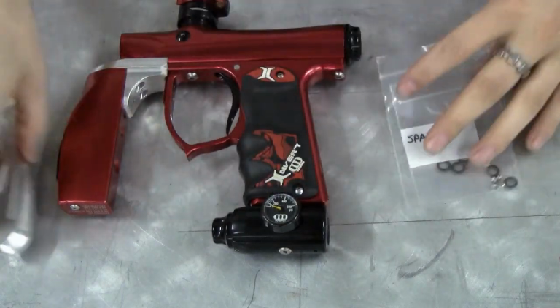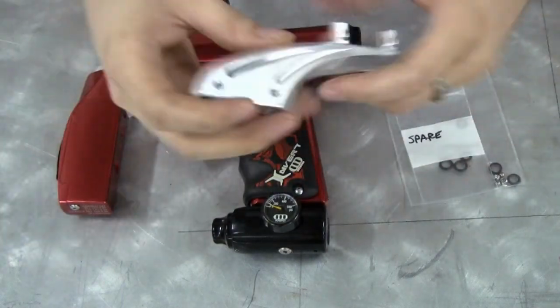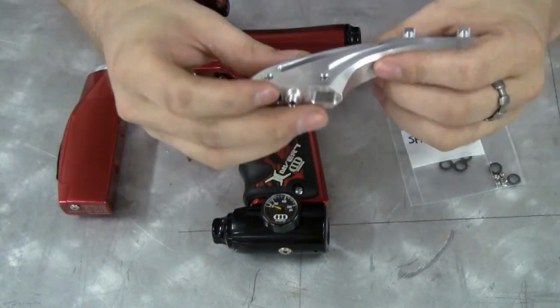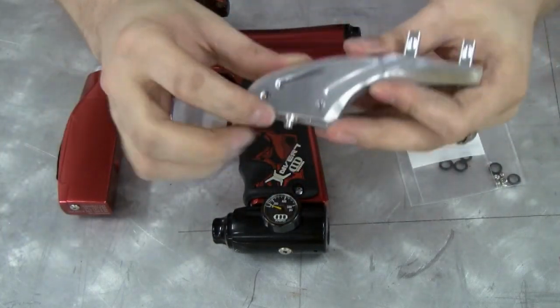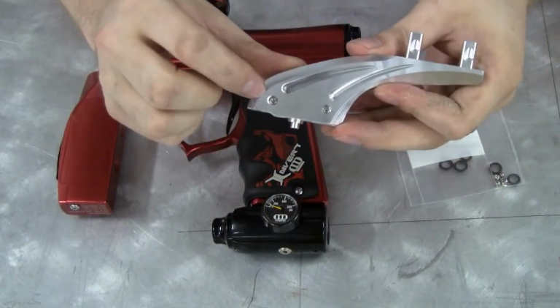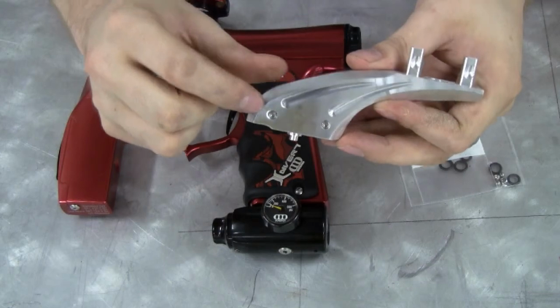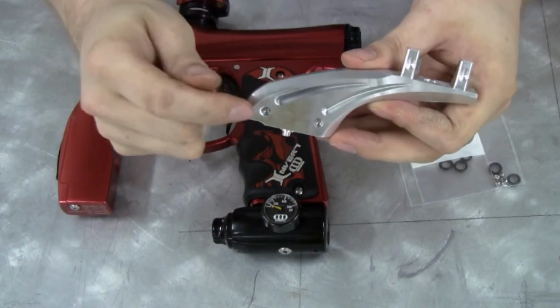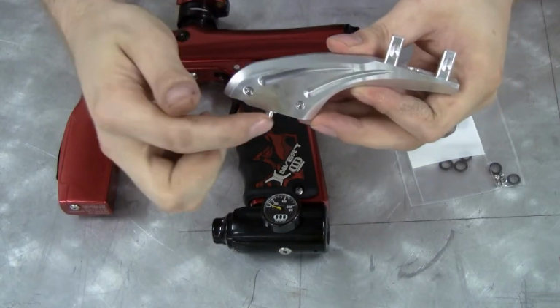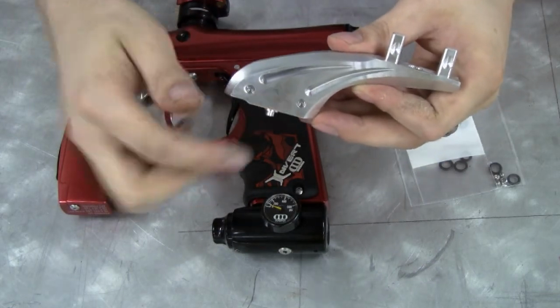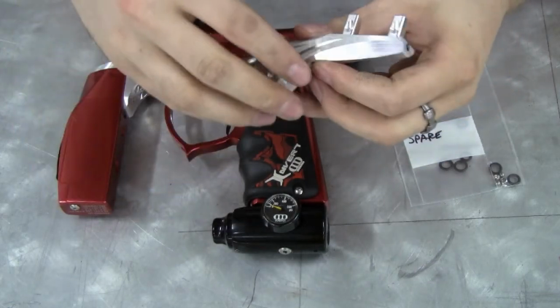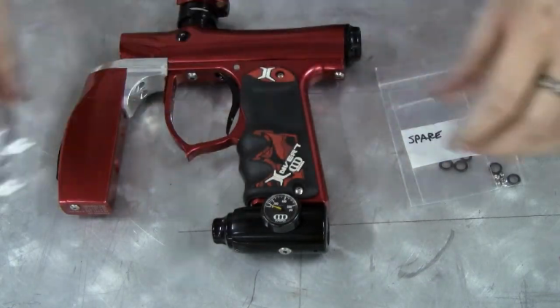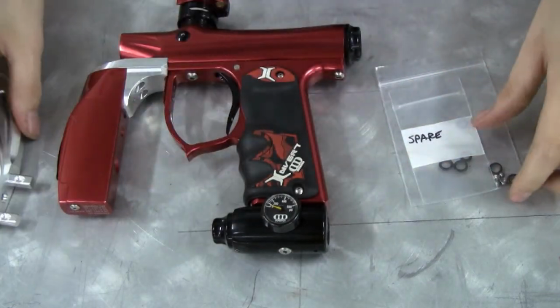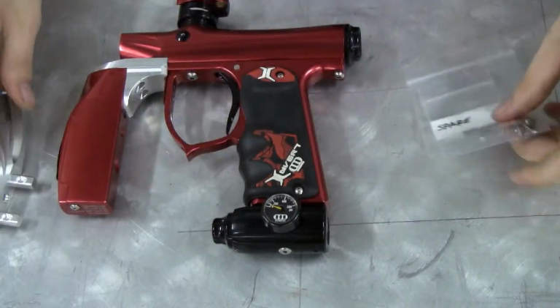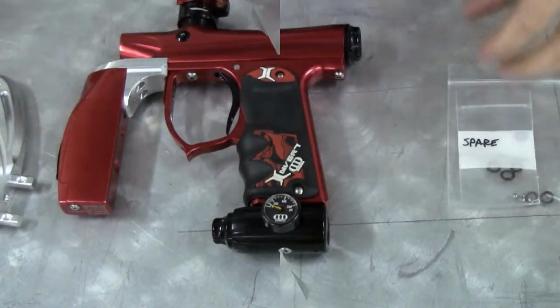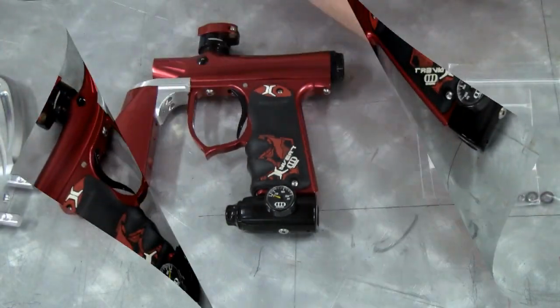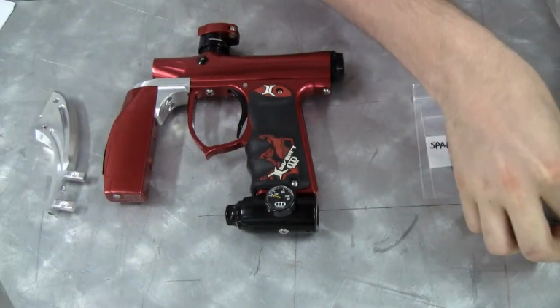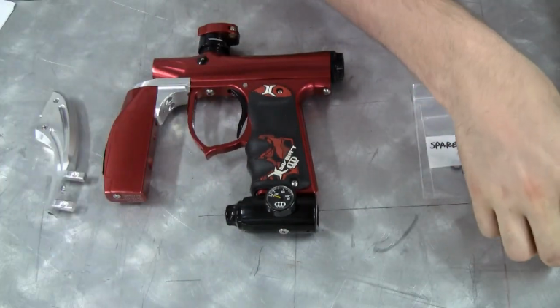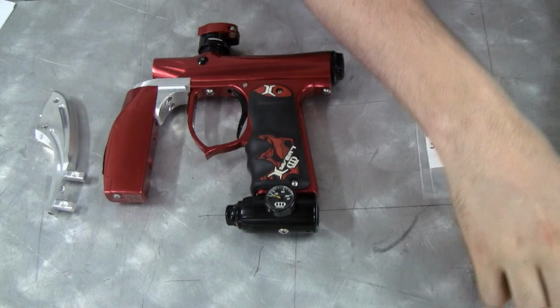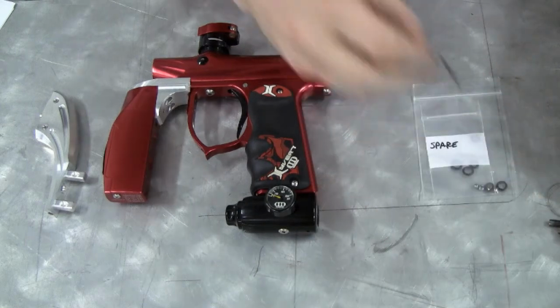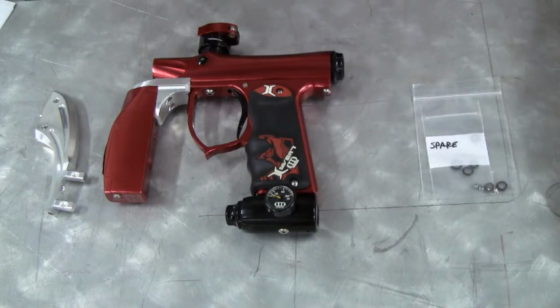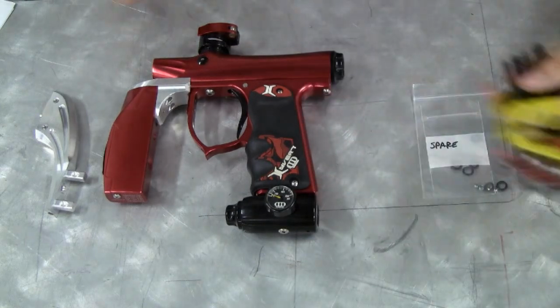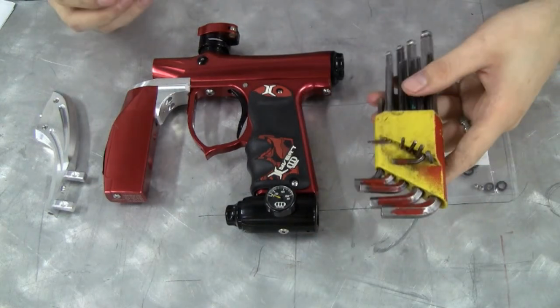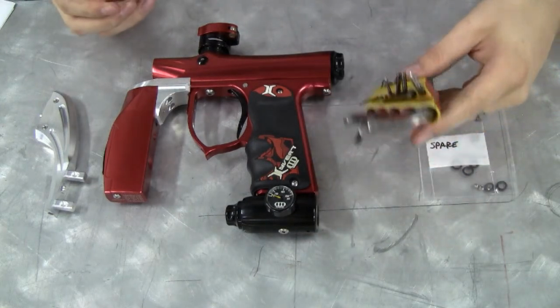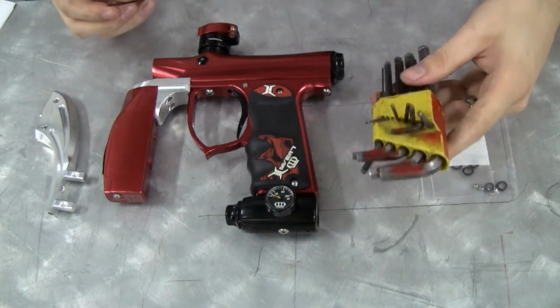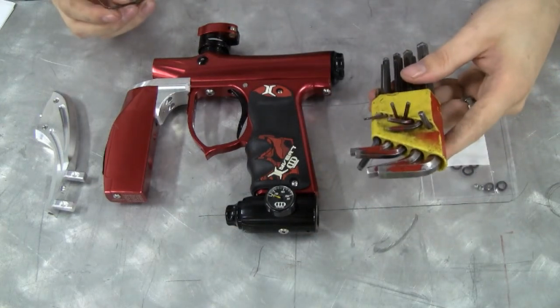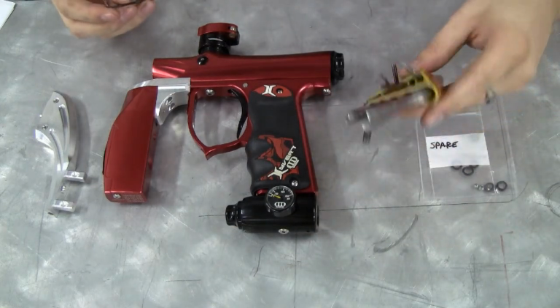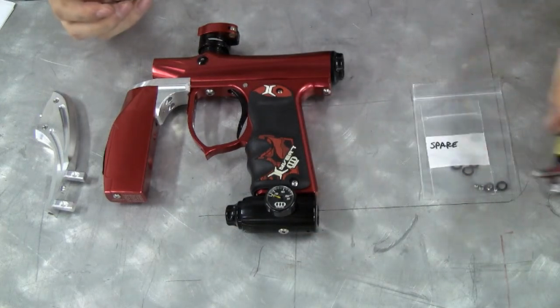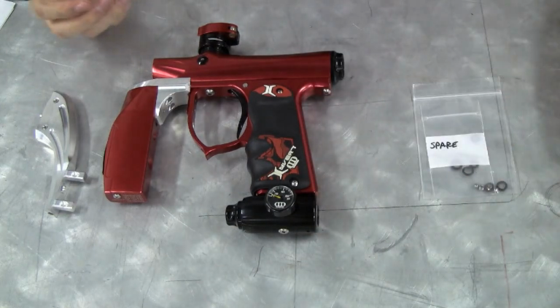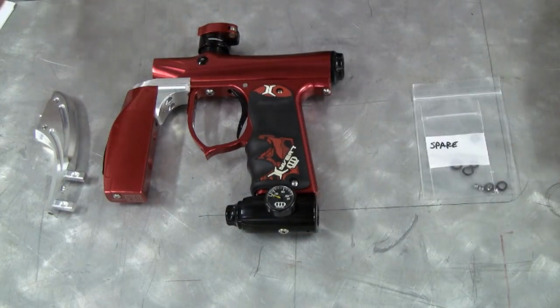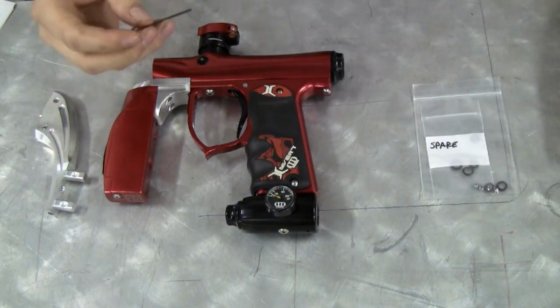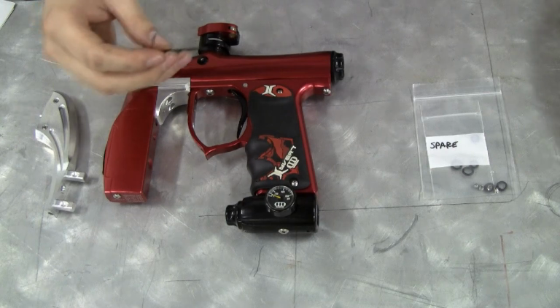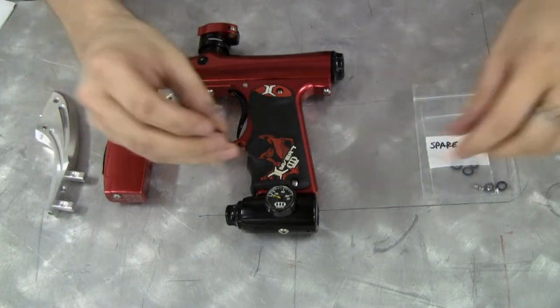Also located inside the Drop Forward itself are two new set screws right there. To complete the installation you will need a set of Allen wrenches — you shouldn't need anything else, but you will definitely need those.